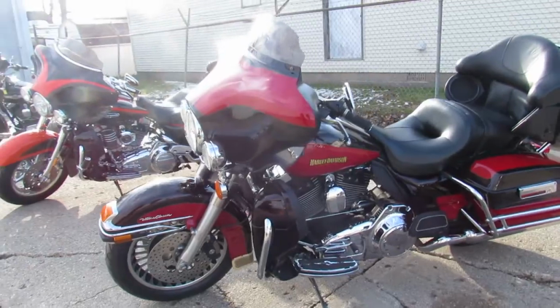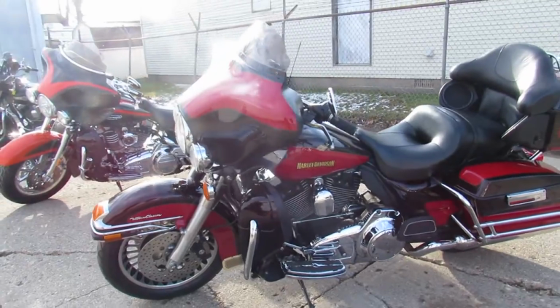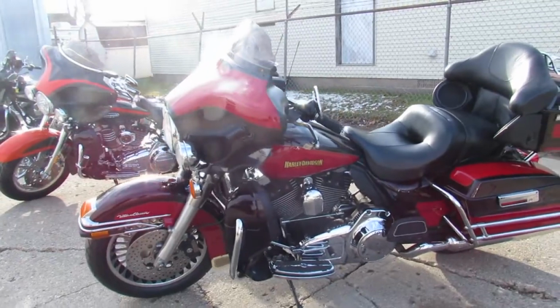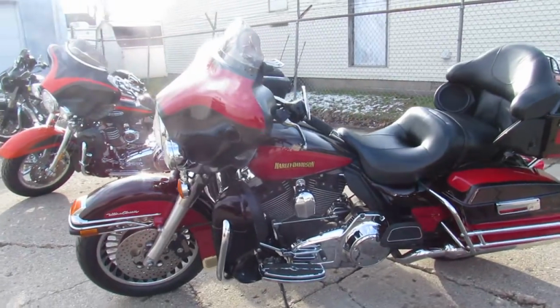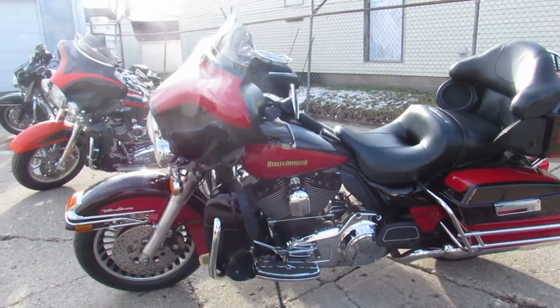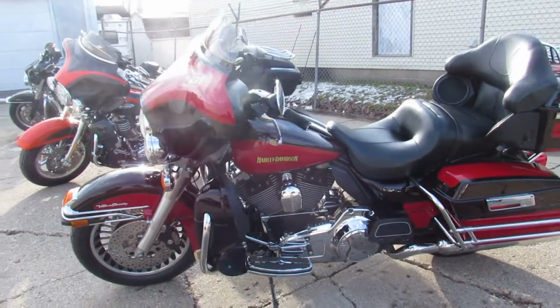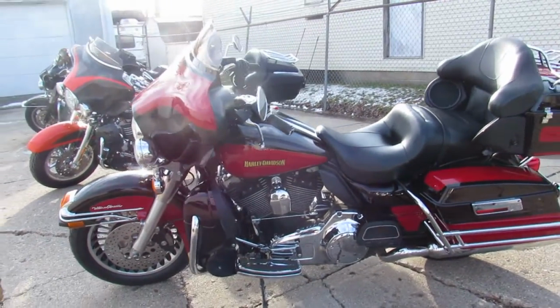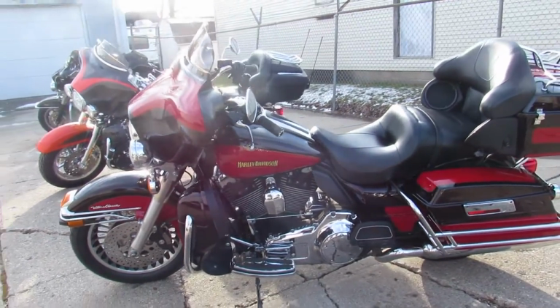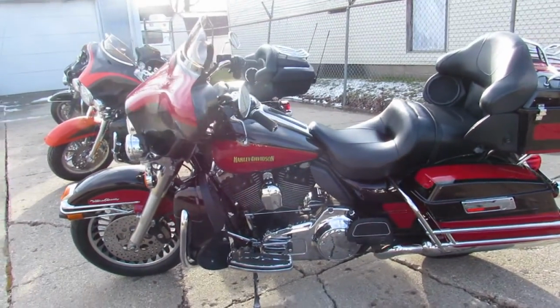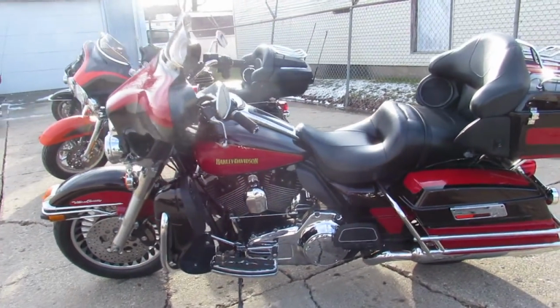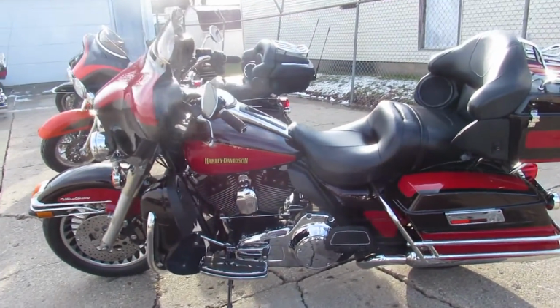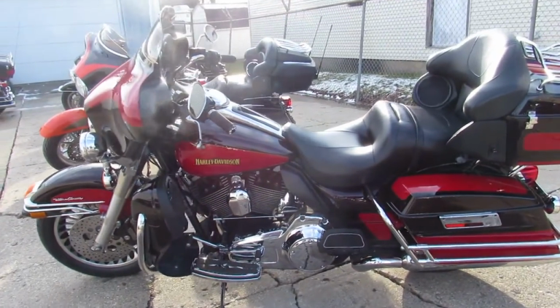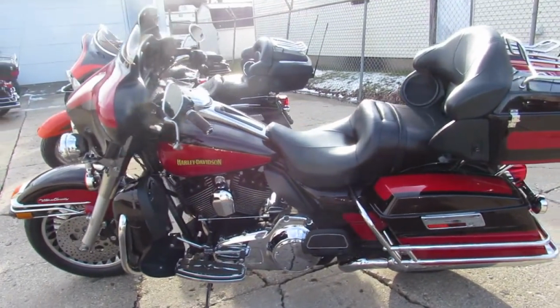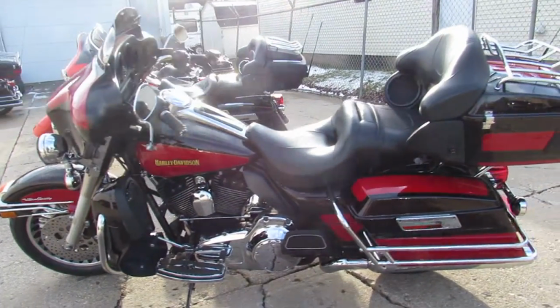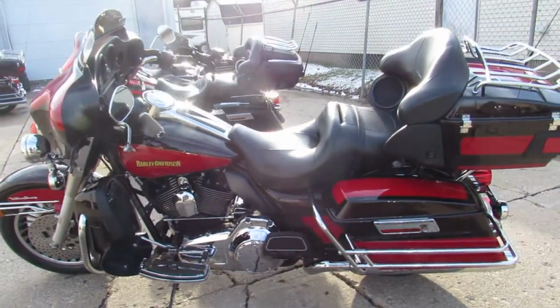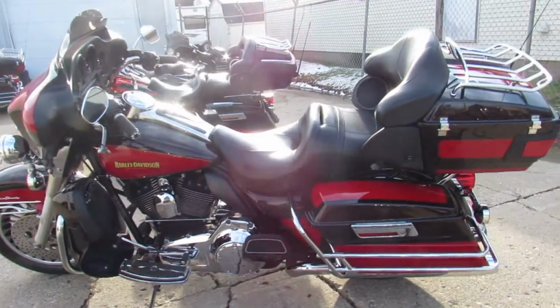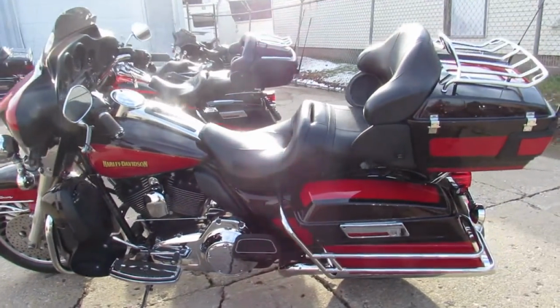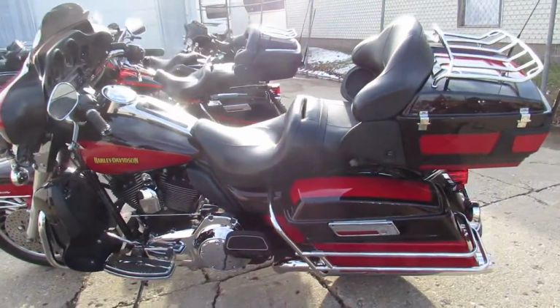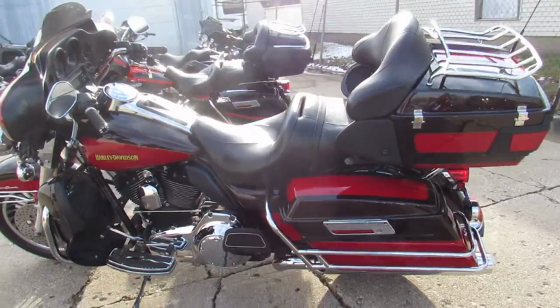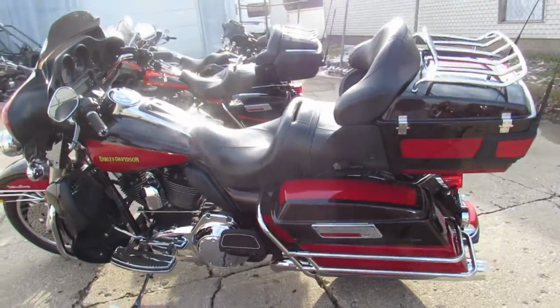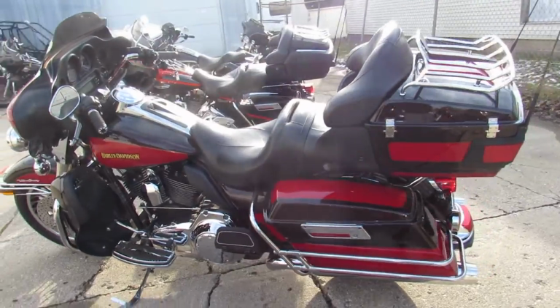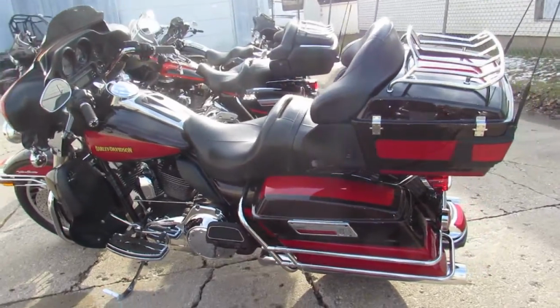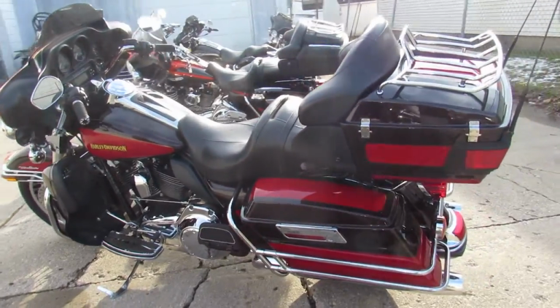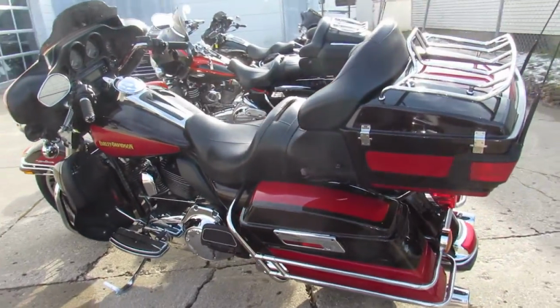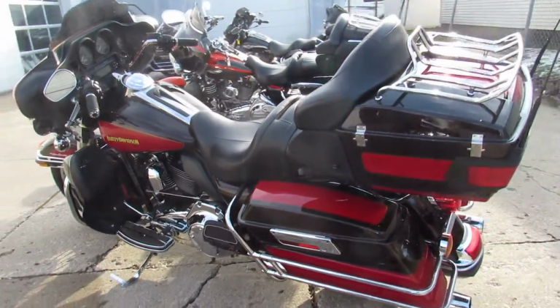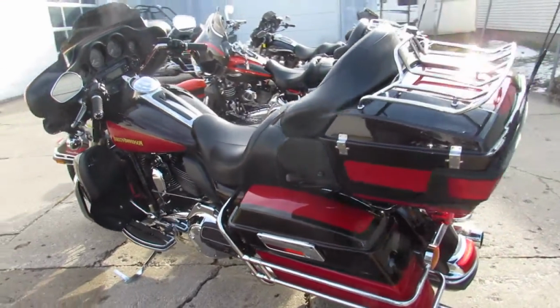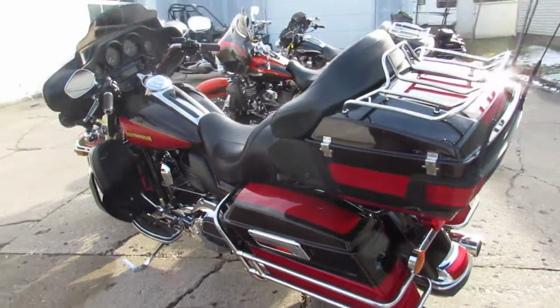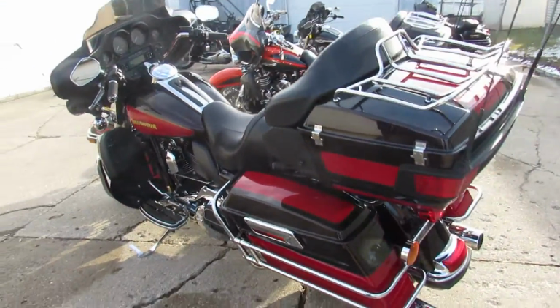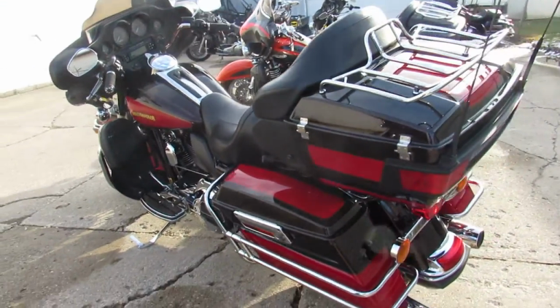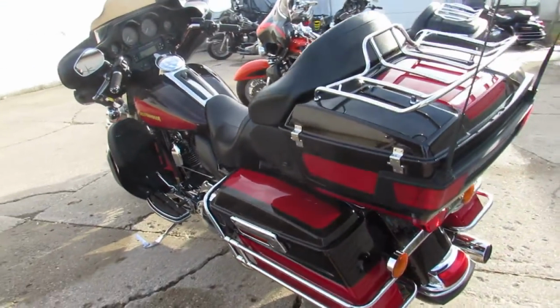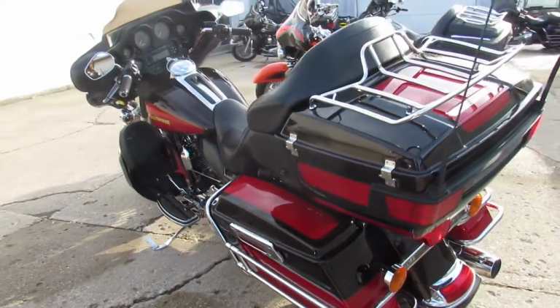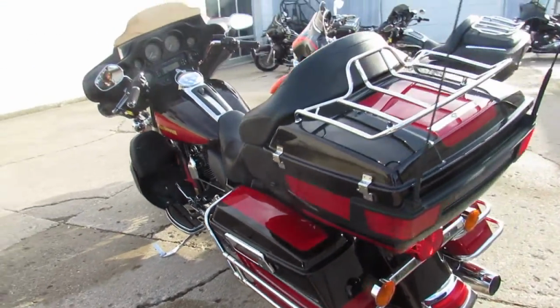Tons of chrome. All stock on this one, guys — no modifications. Just serviced at the dealership. All the fluids changed, ready for the road.